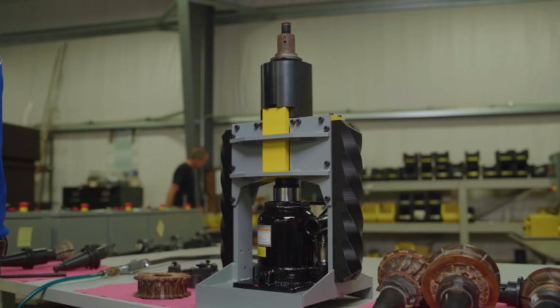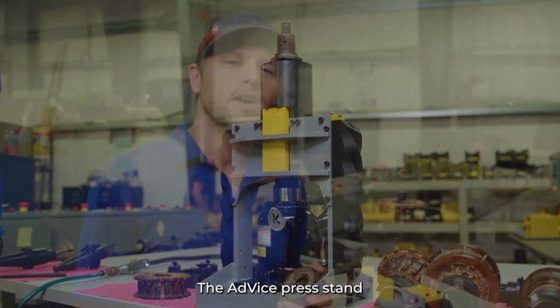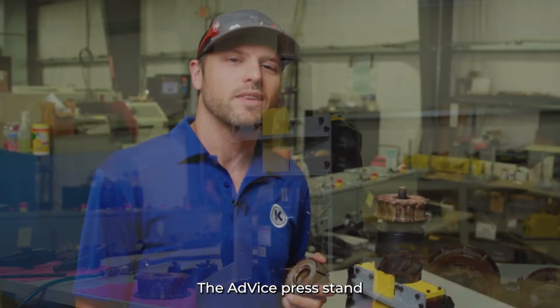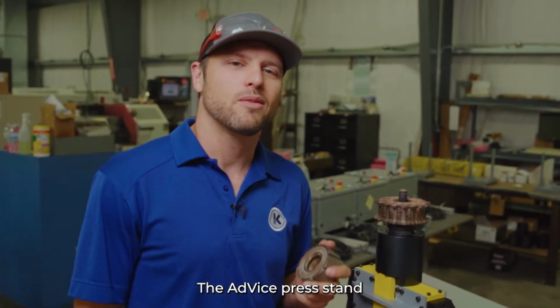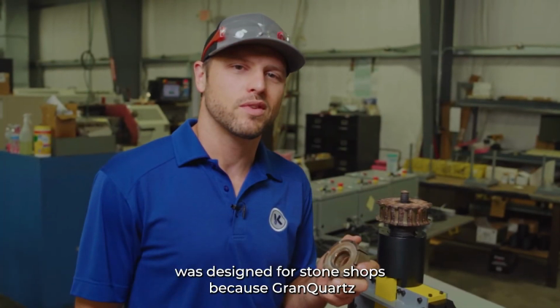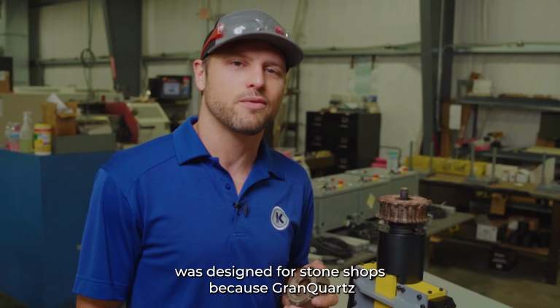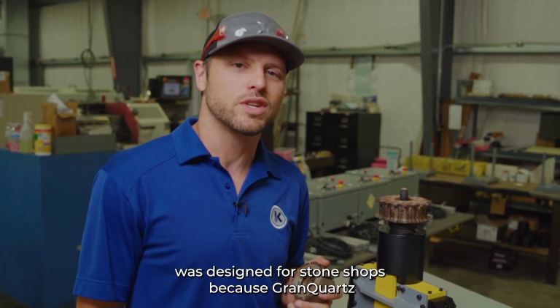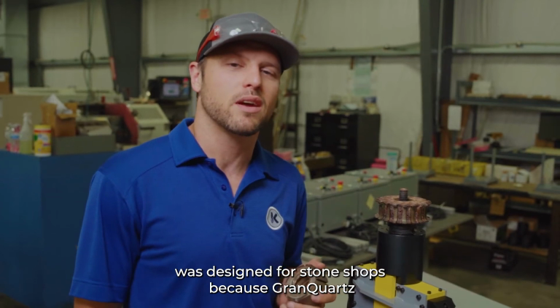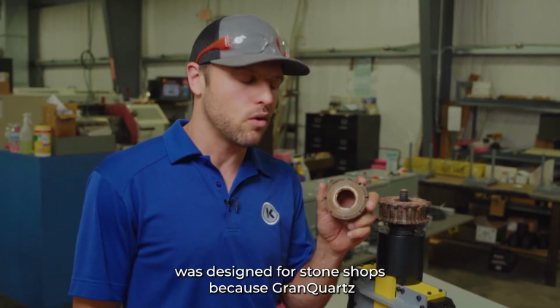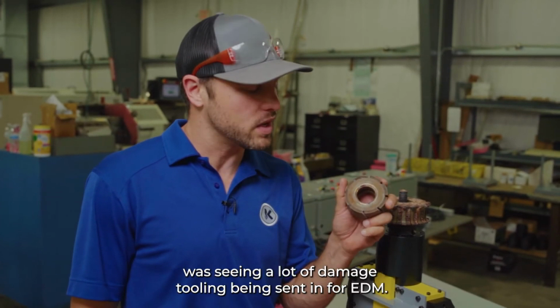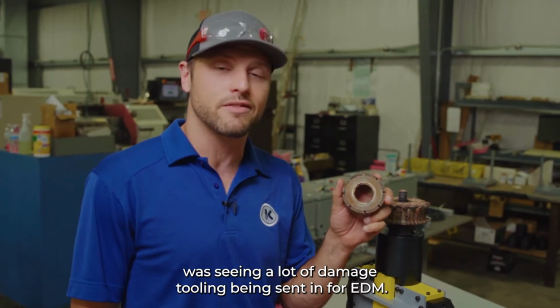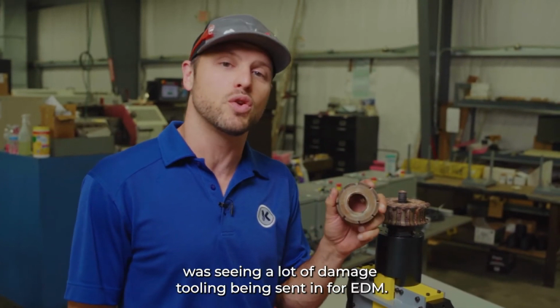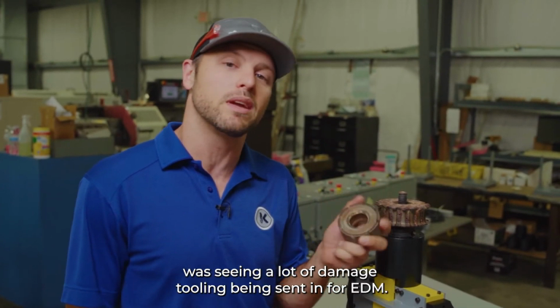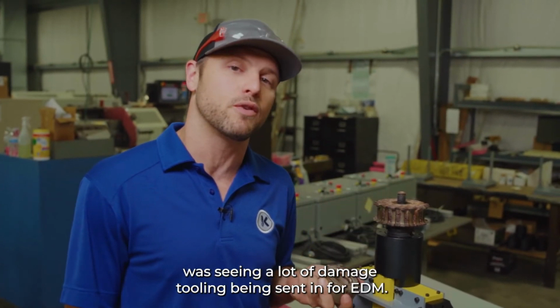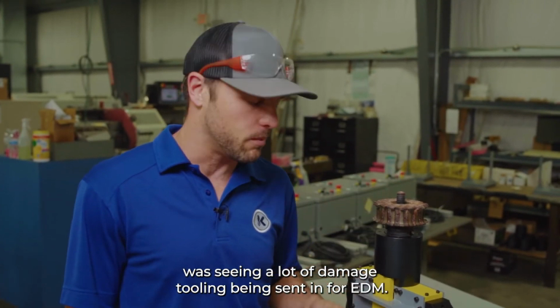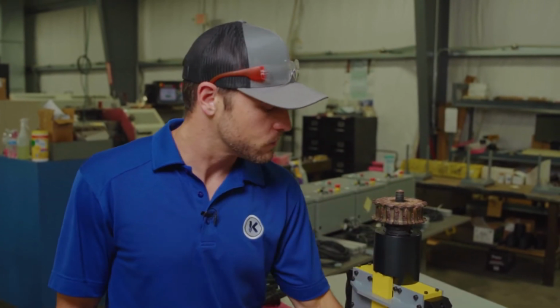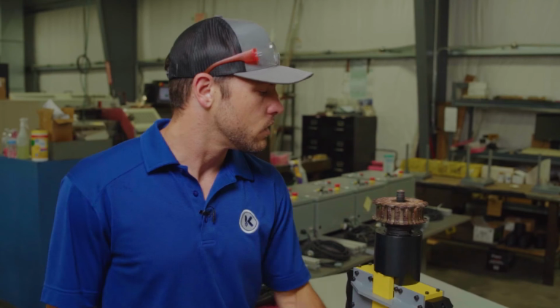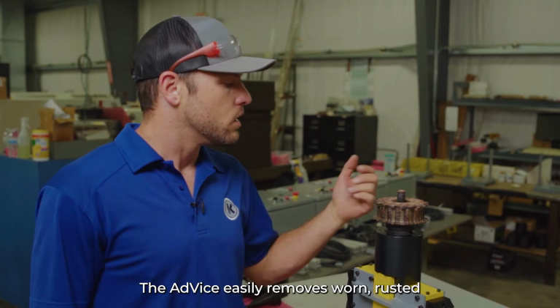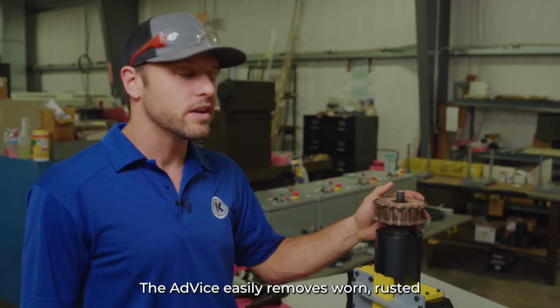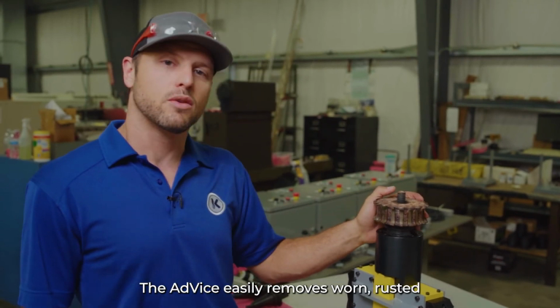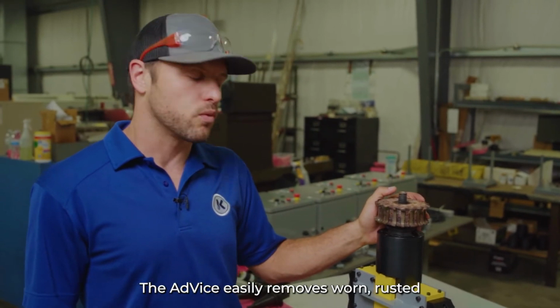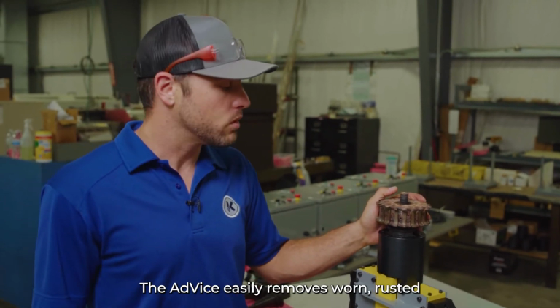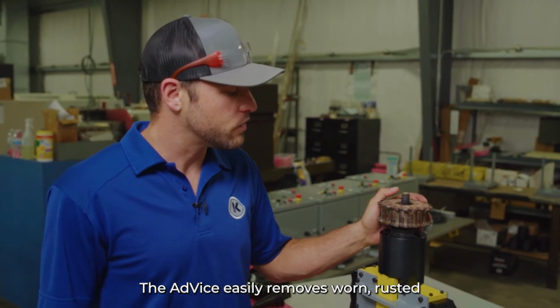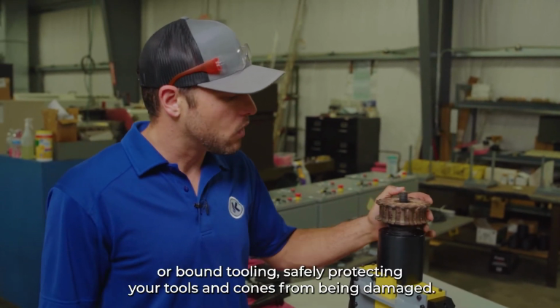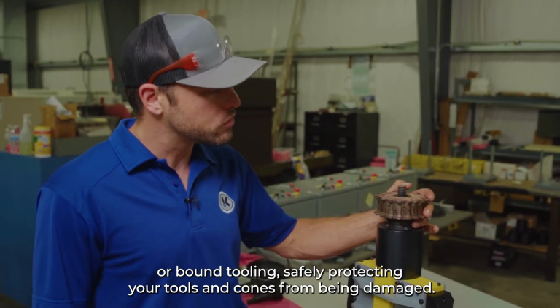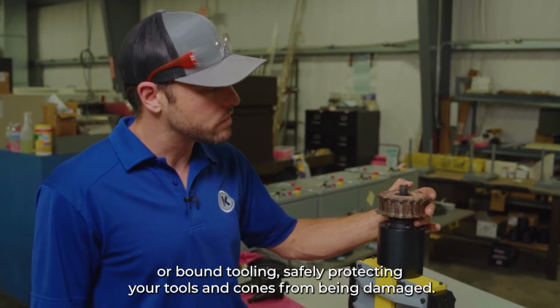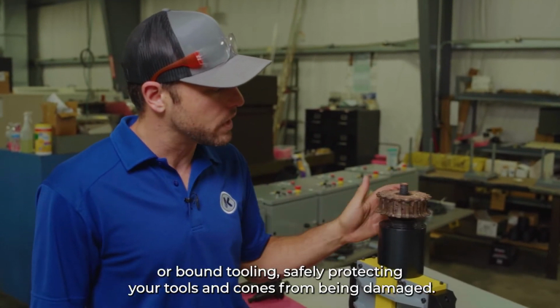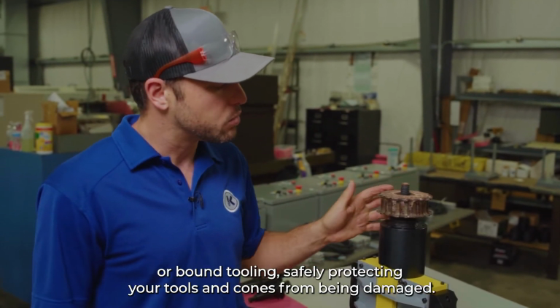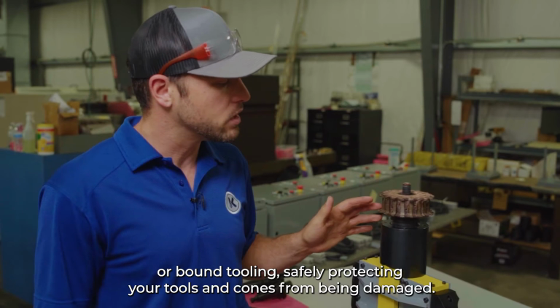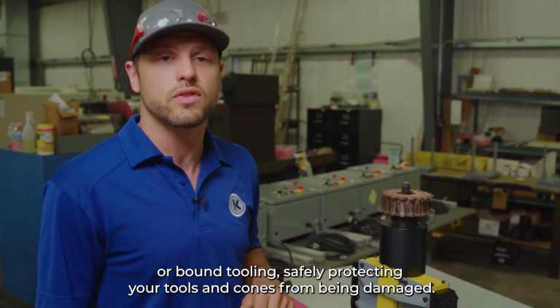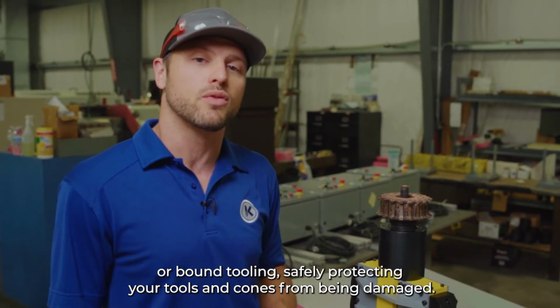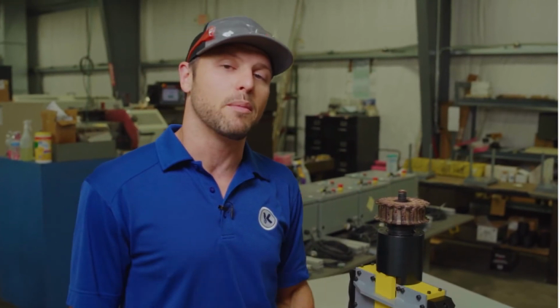The AdVice press stand was designed for stone shops because Grand Quartz was seeing a lot of damaged tooling being sent in for EDM. The AdVice easily removes worn, rusted, or bound tooling safely, protecting your tools and cones from being damaged.